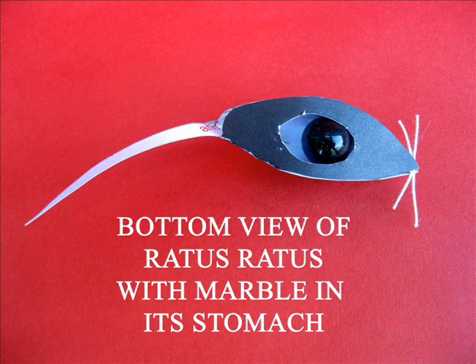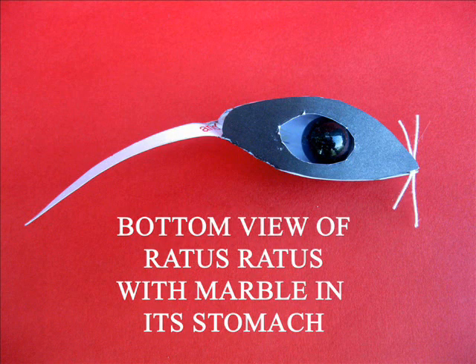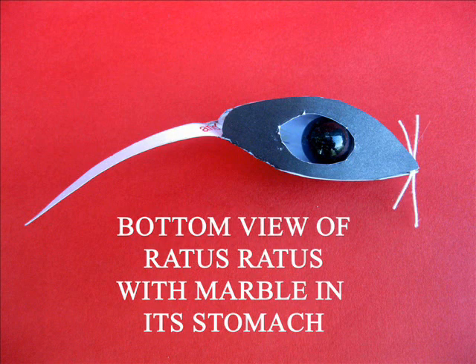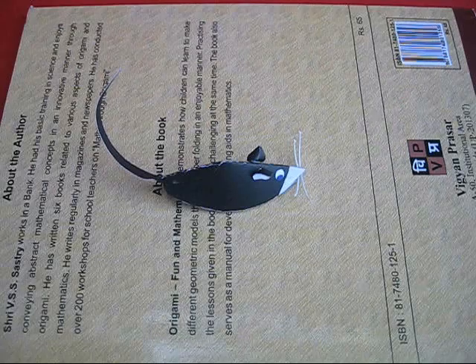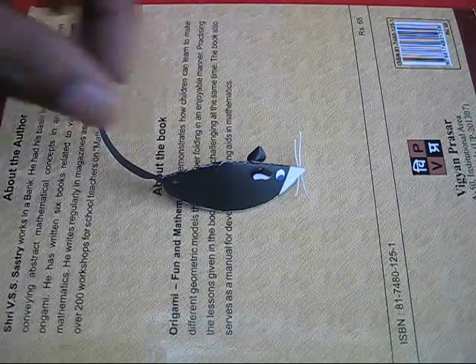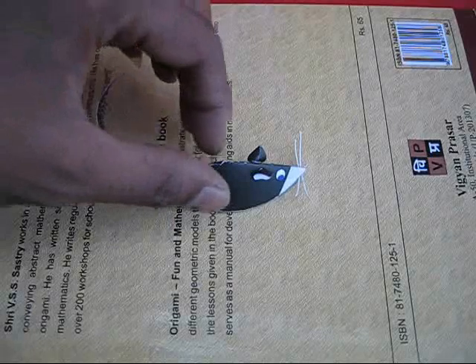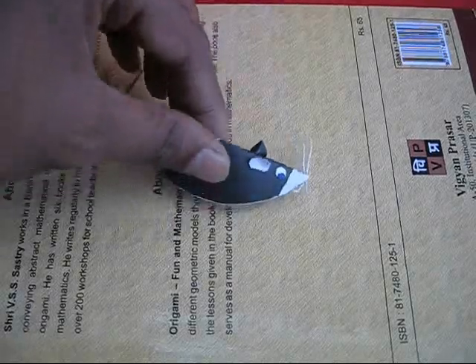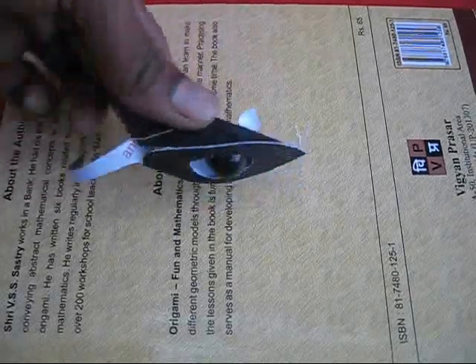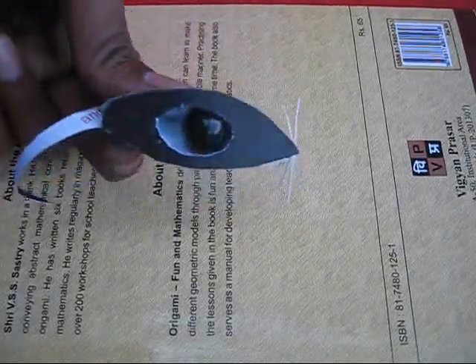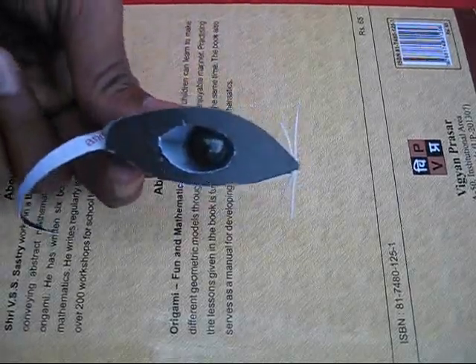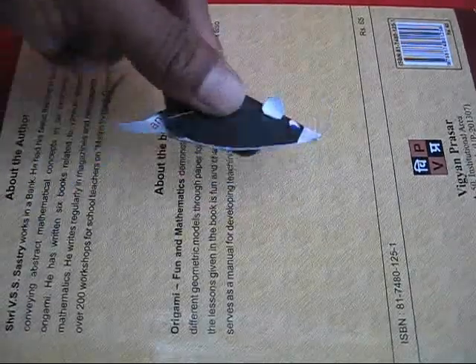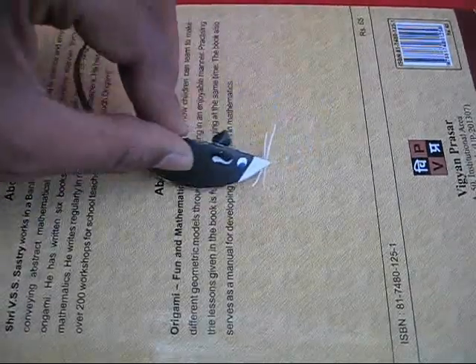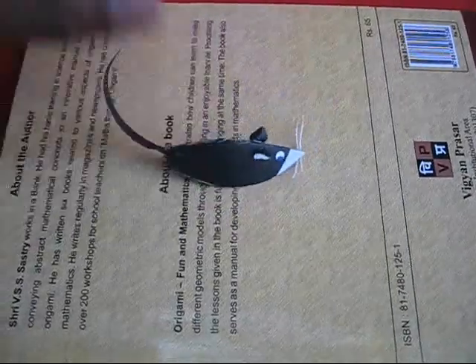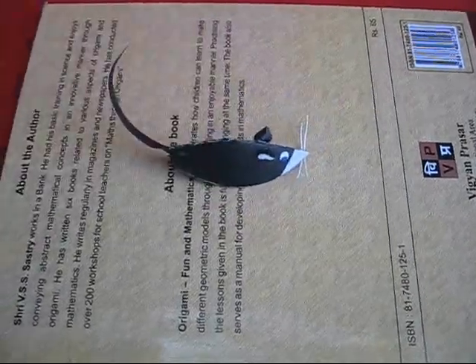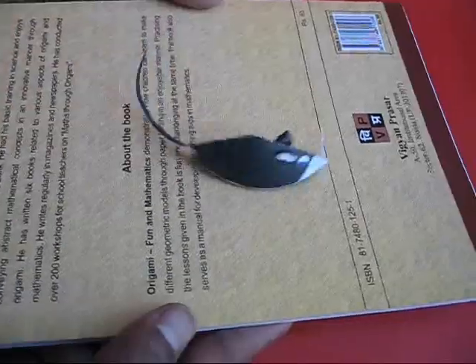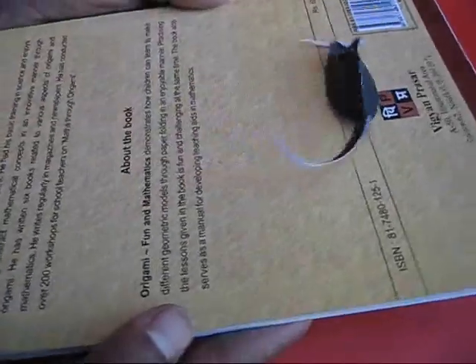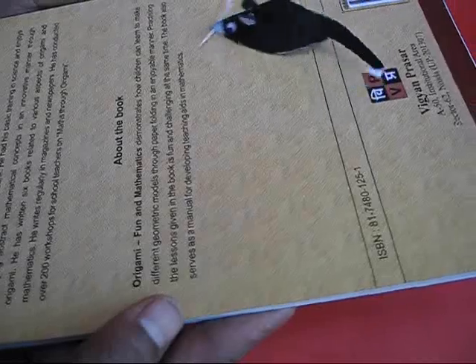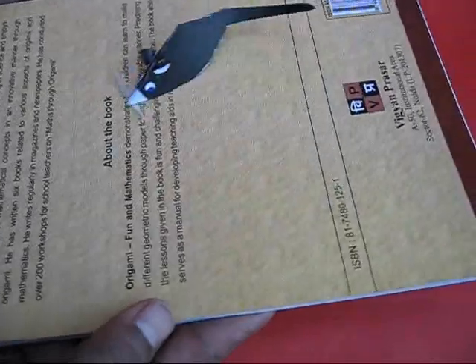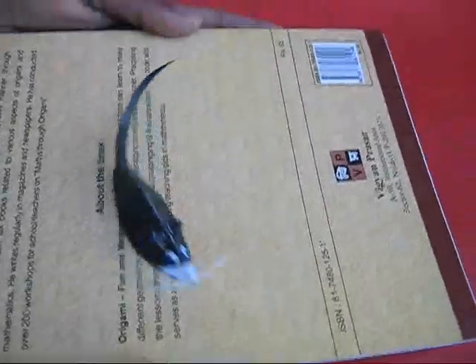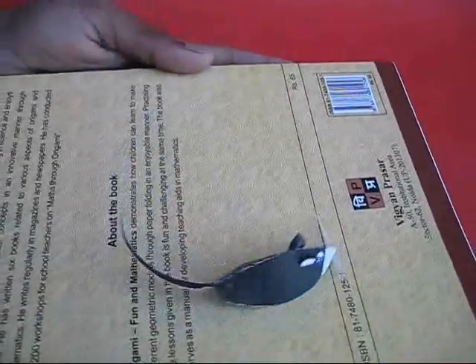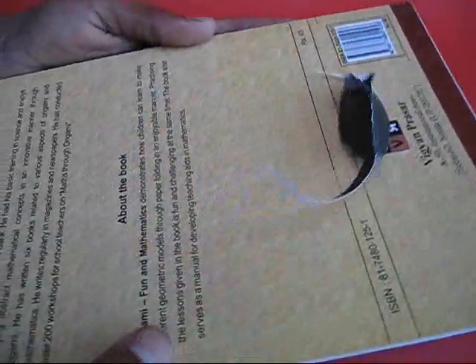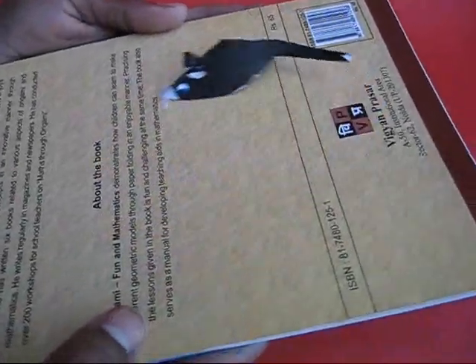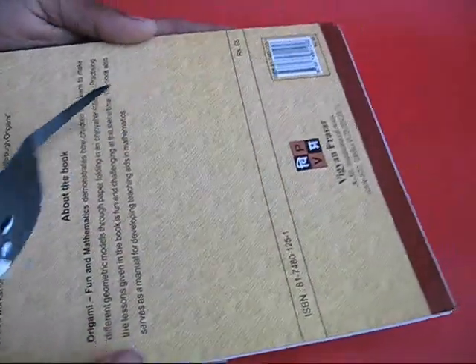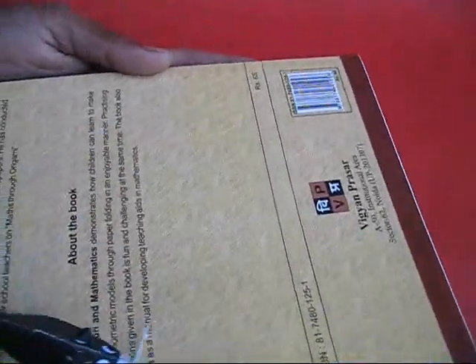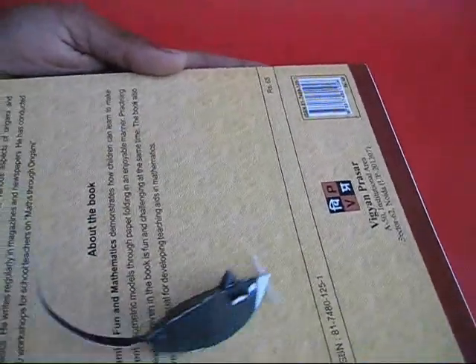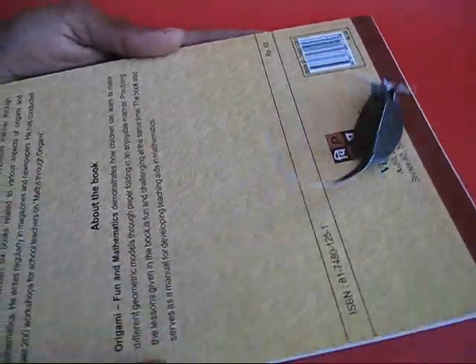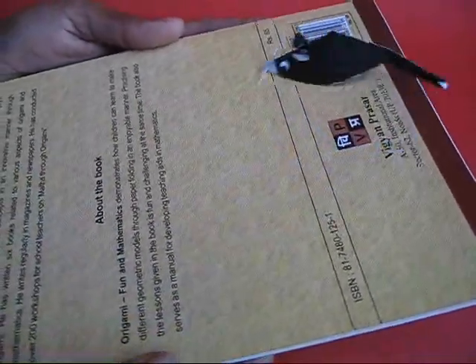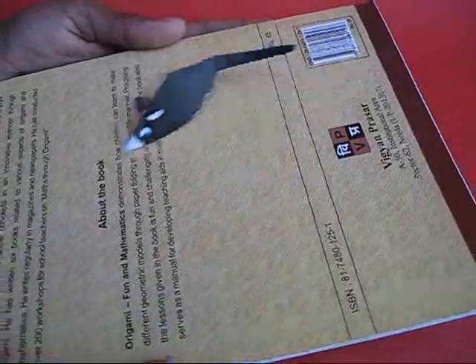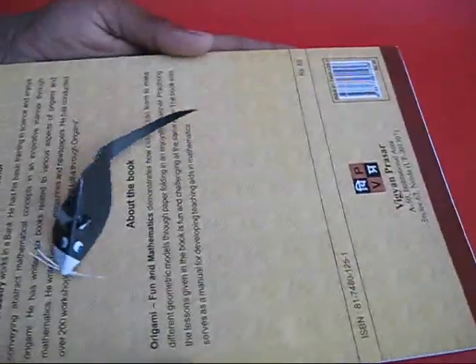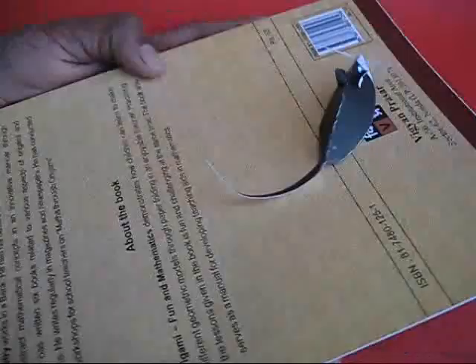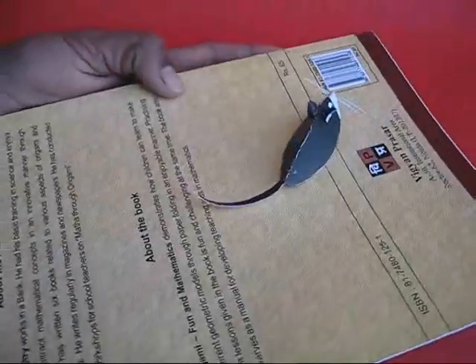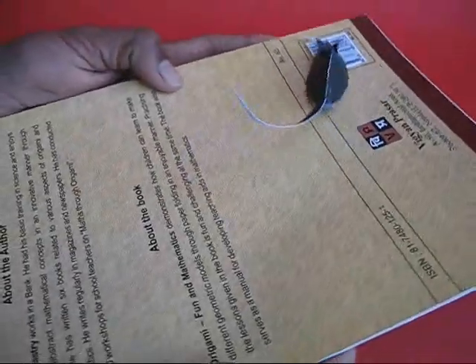This is the bottom view where you can see the stomach and the marble. Once again you can see the marble. Place this again on the book and here is the ratus ratus — the most dangerous of the mouse — scurrying along making circles after circles.